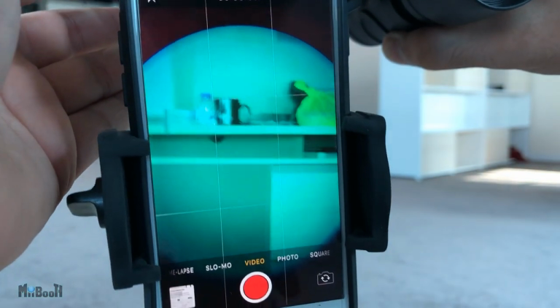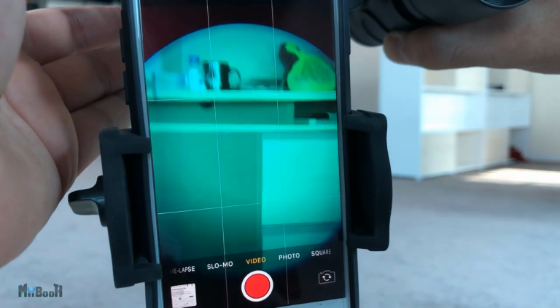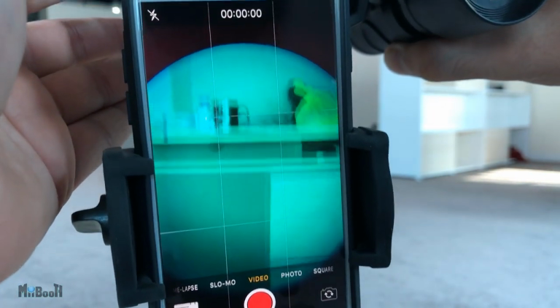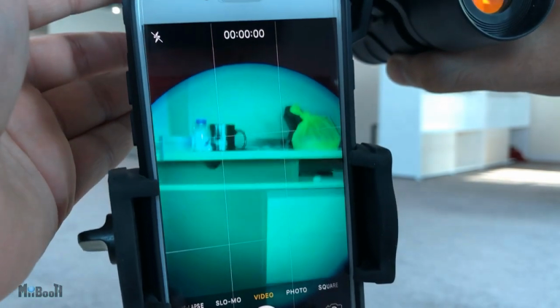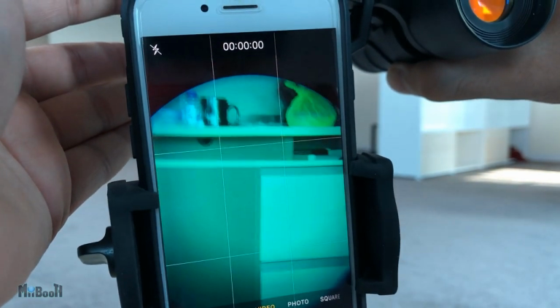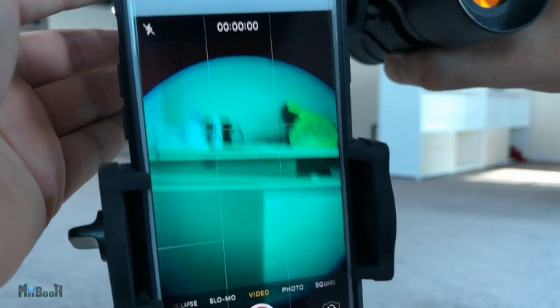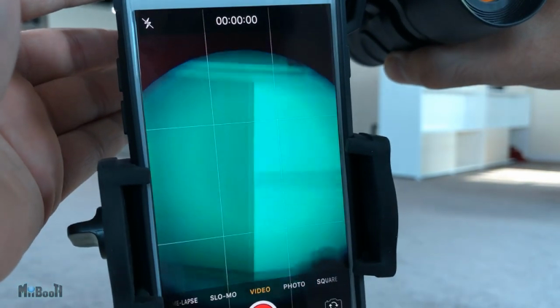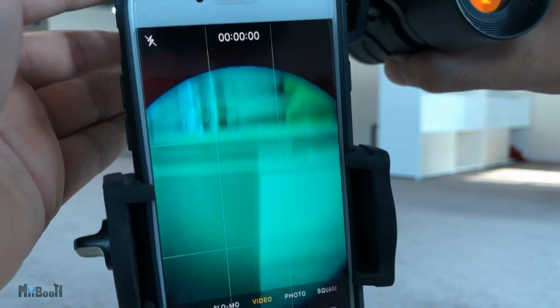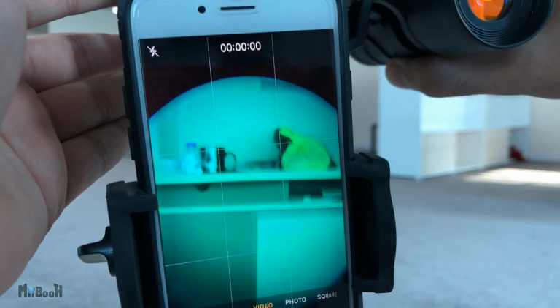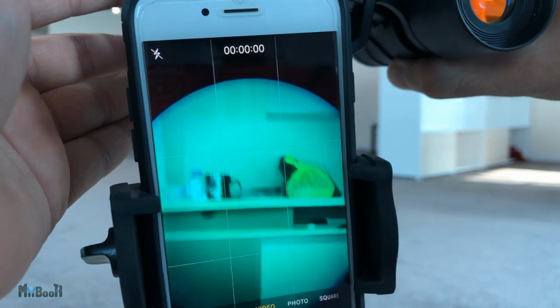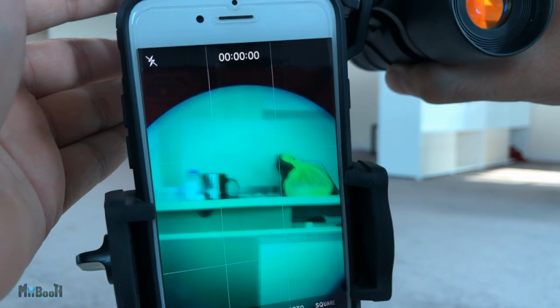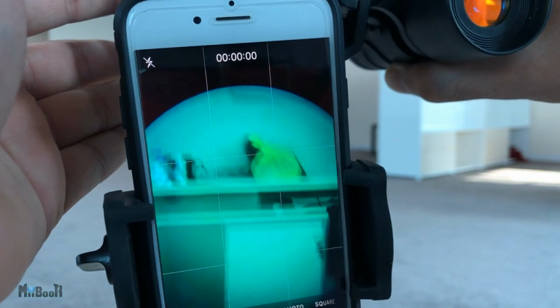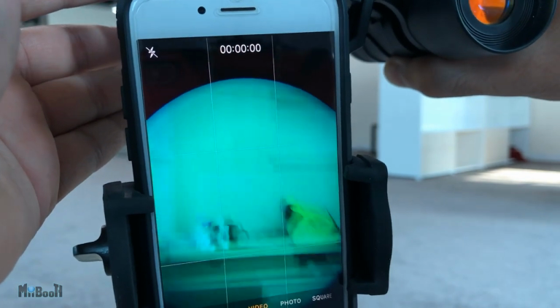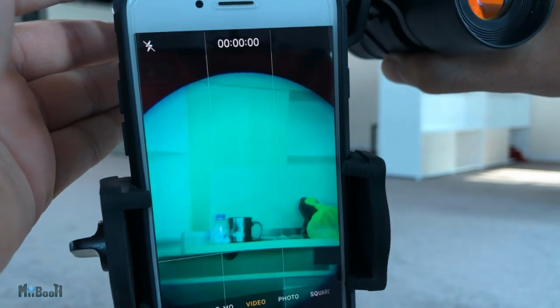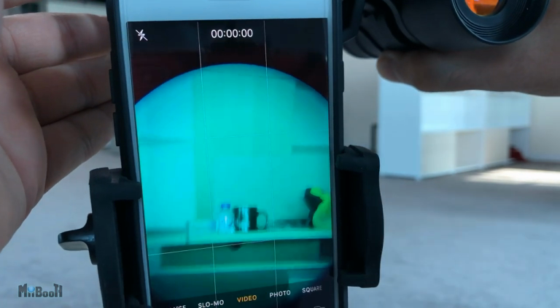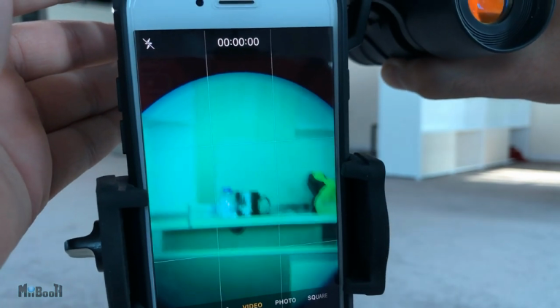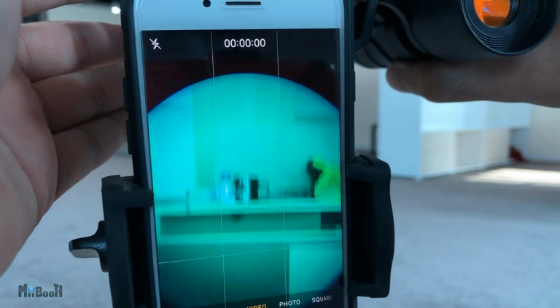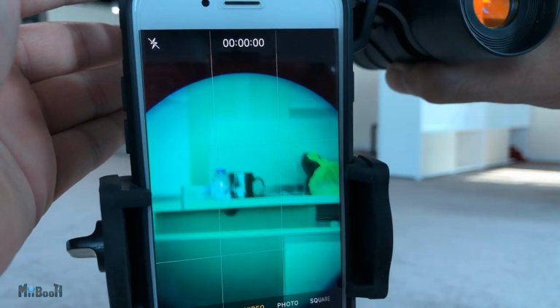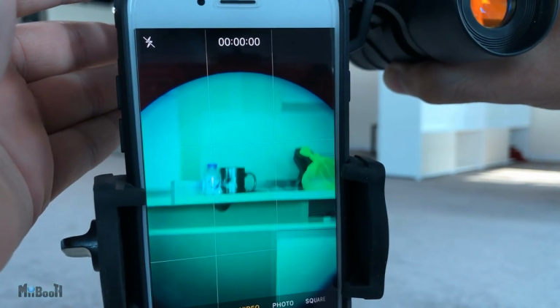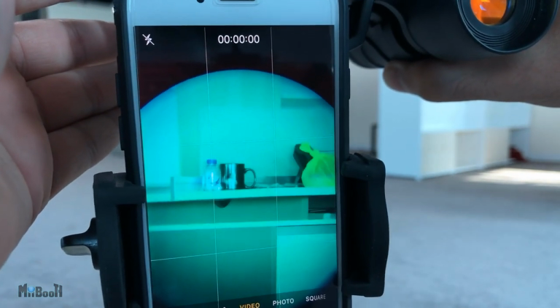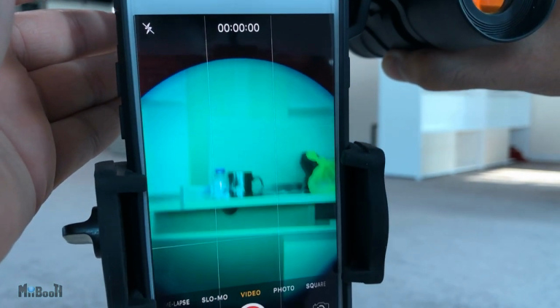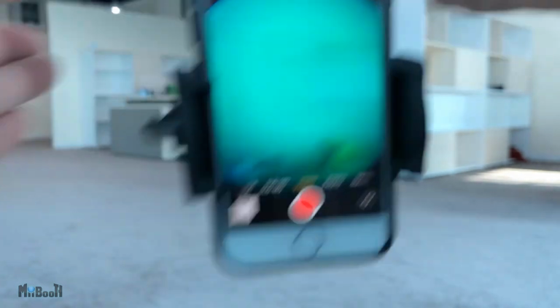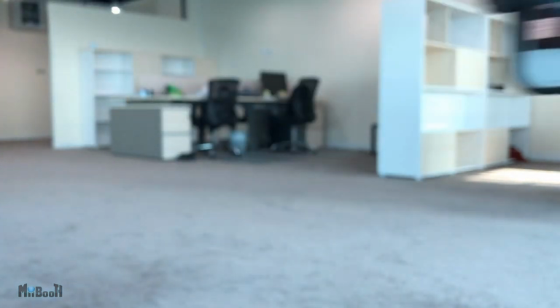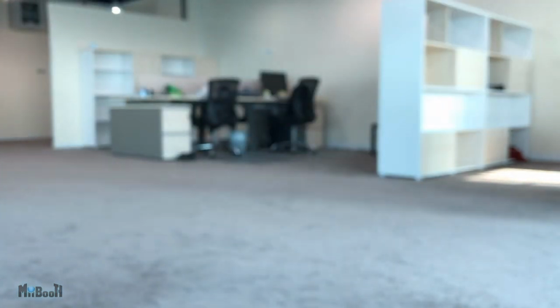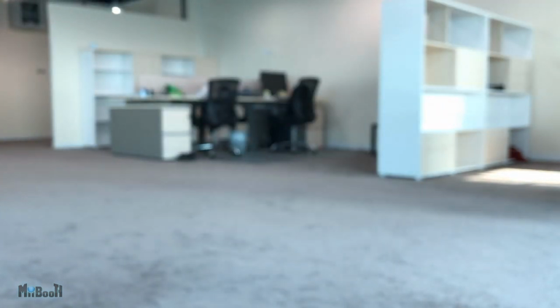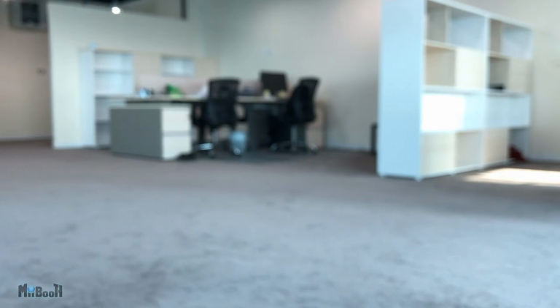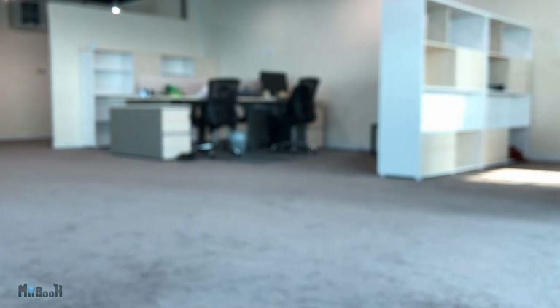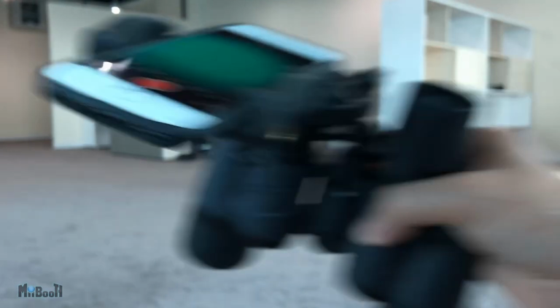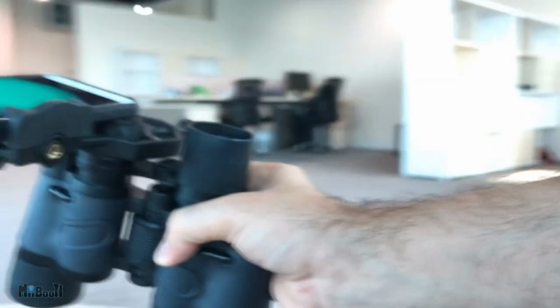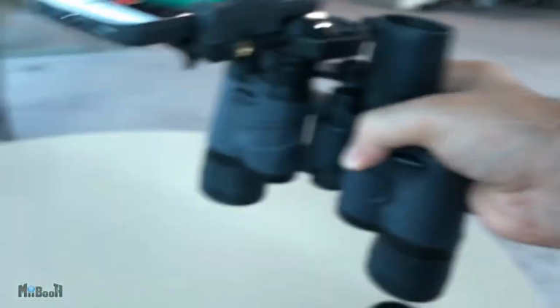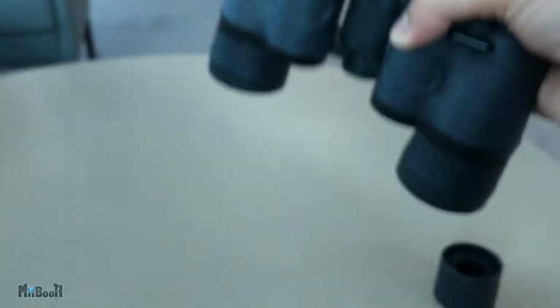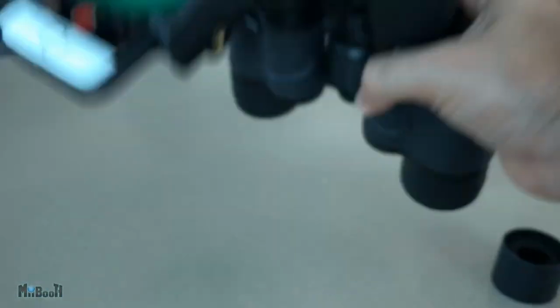I'm gonna give you a little demo right now indoors. See that tiny water bottle and that mug over there? Now this is with the binoculars. I know exactly what you are thinking — that is not 60x. Well, I'll come to that. Let's step outside and look at some other stuff before I conclude.